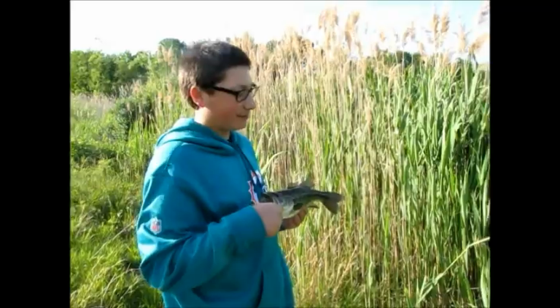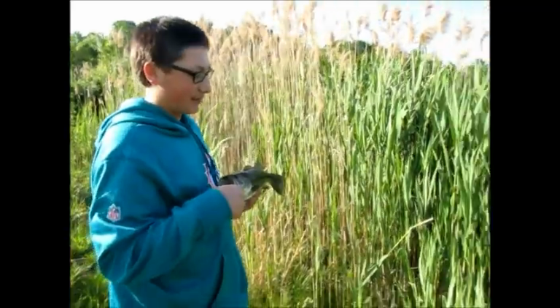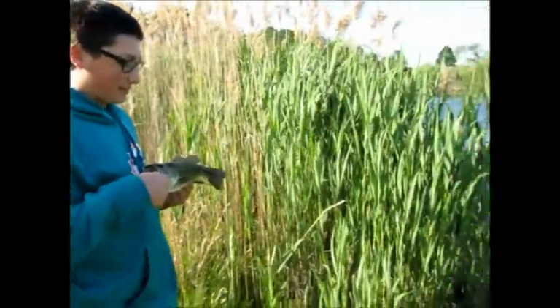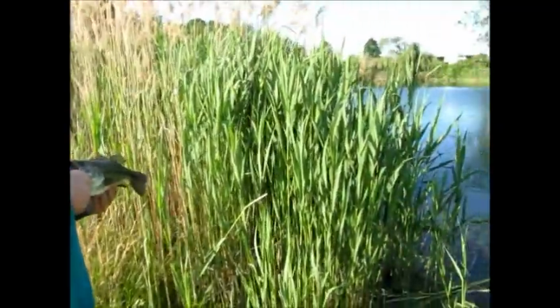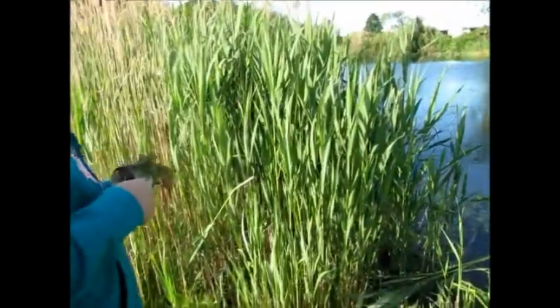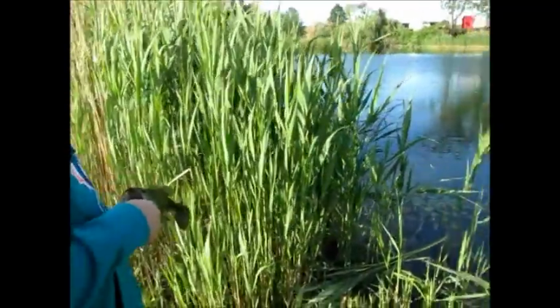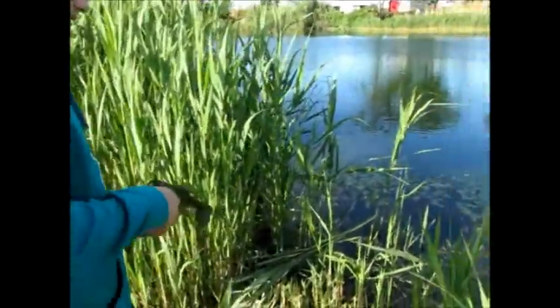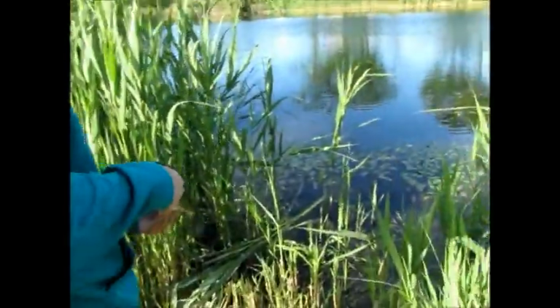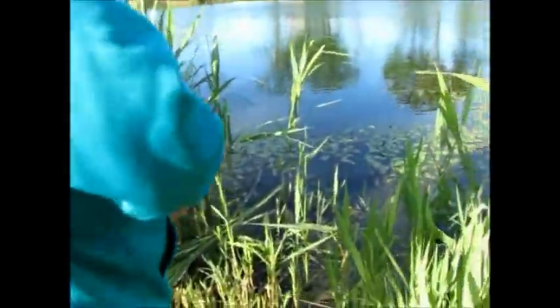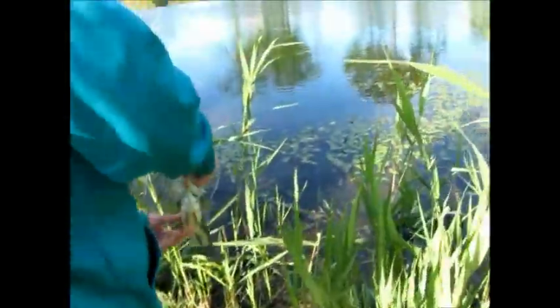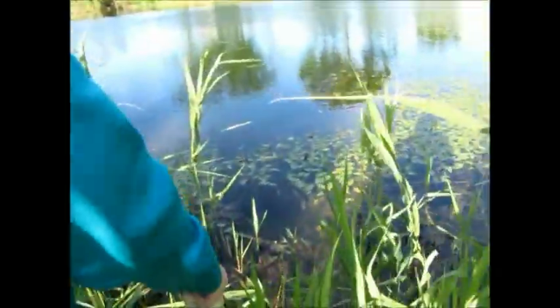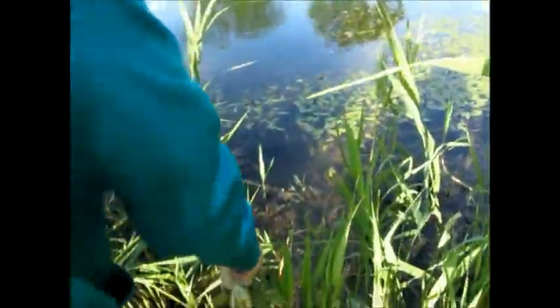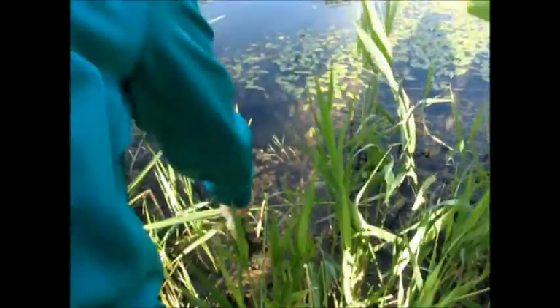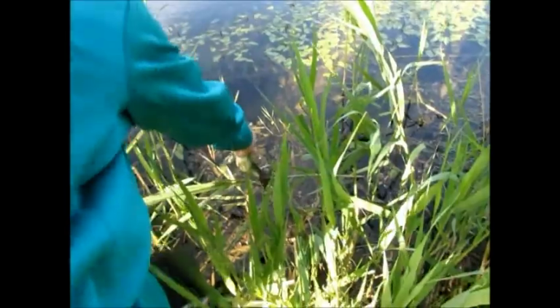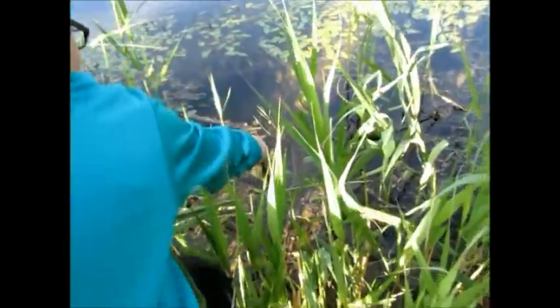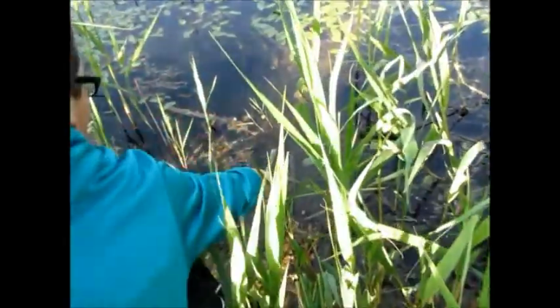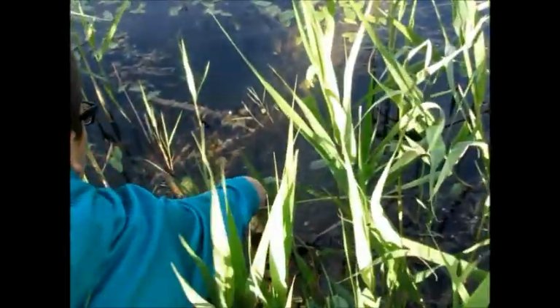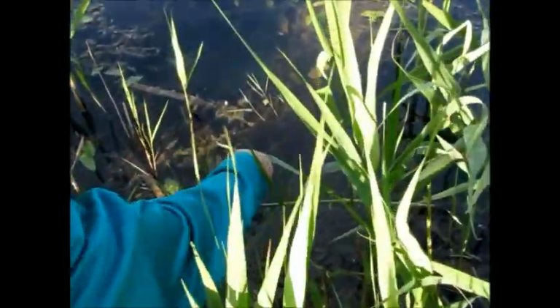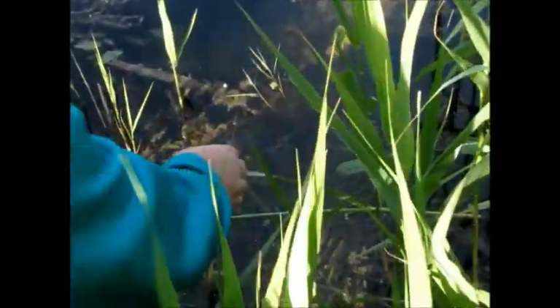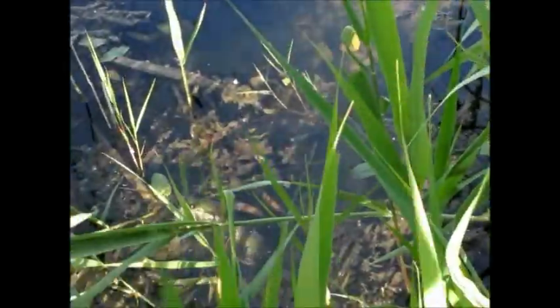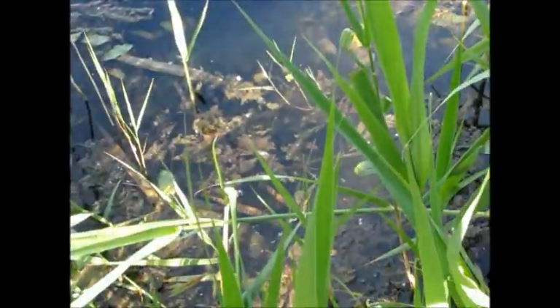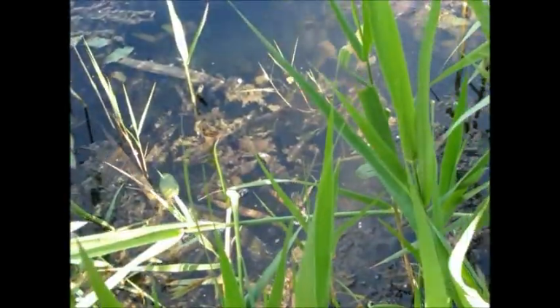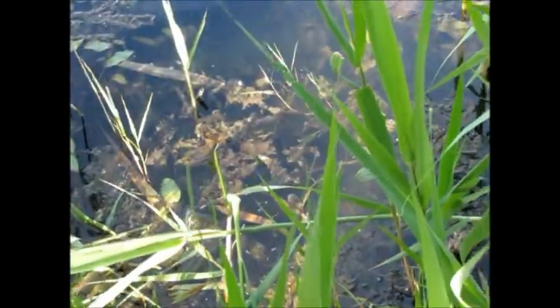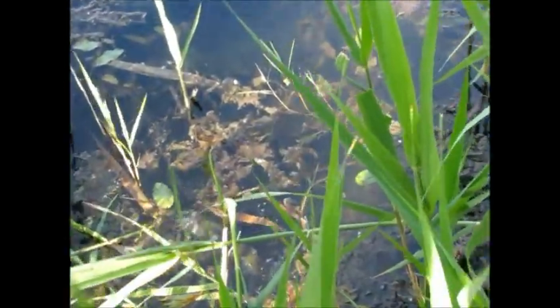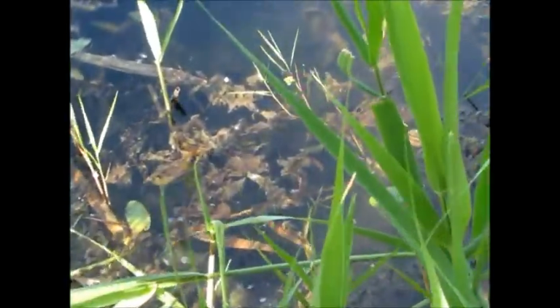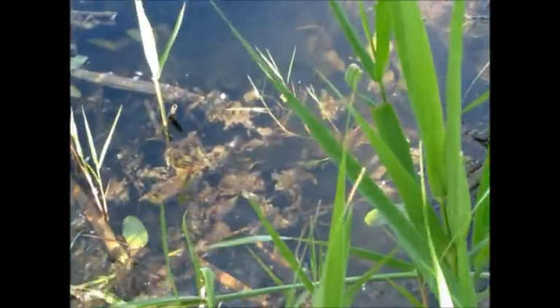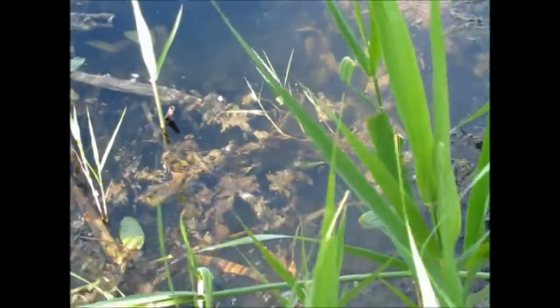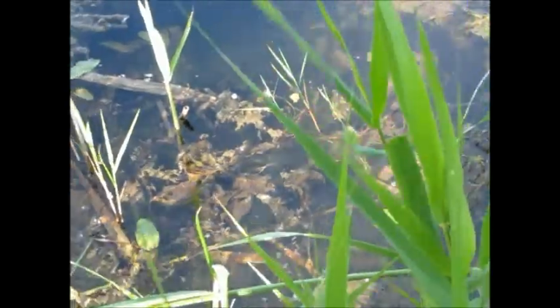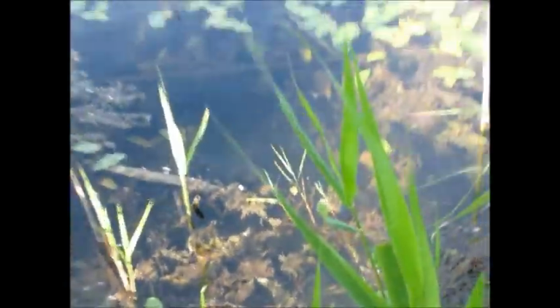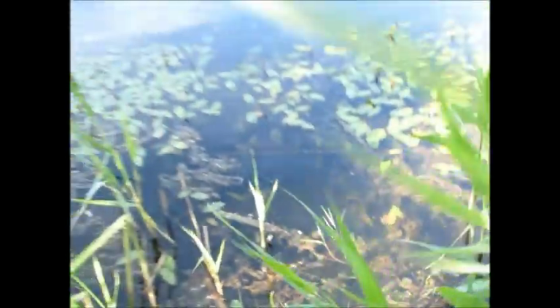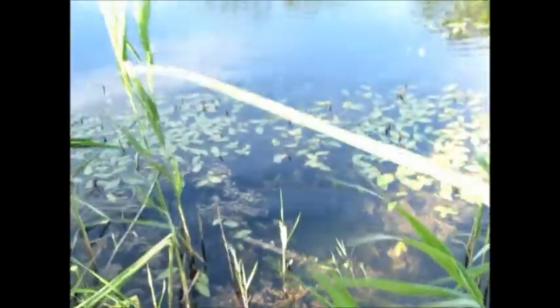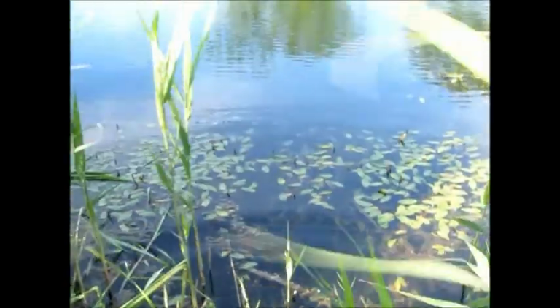Okay guys, we're getting the release. Got a nice little picture. Don't throw it, just set it nicely into the water. There he goes. Get back to you with more fish.